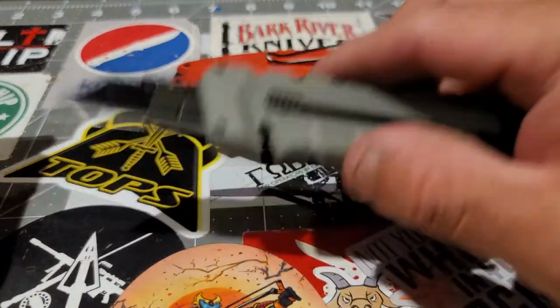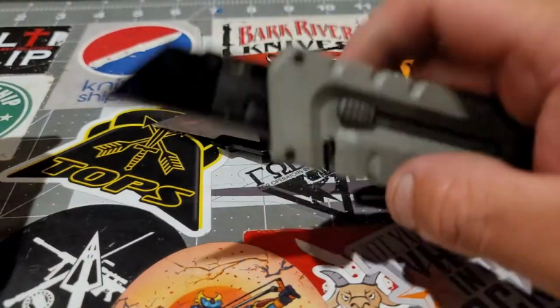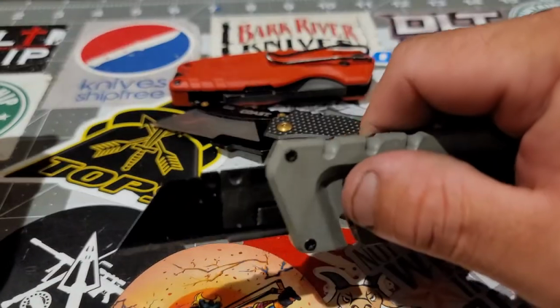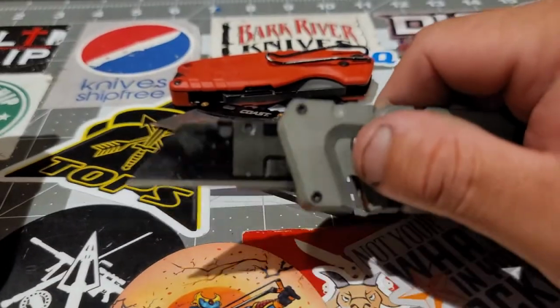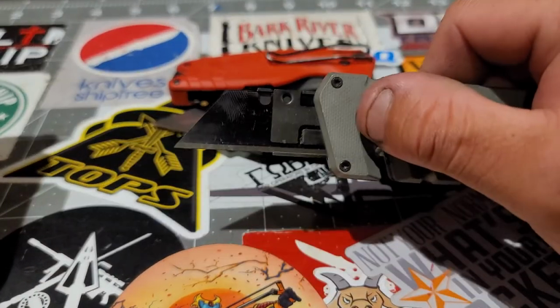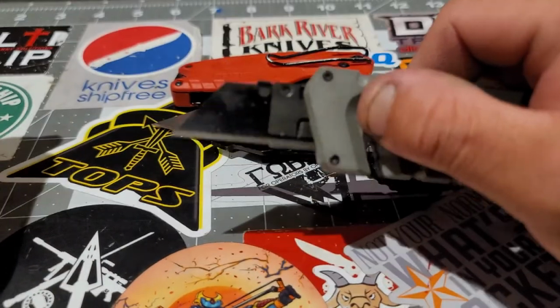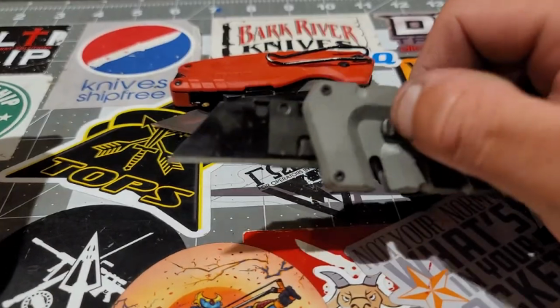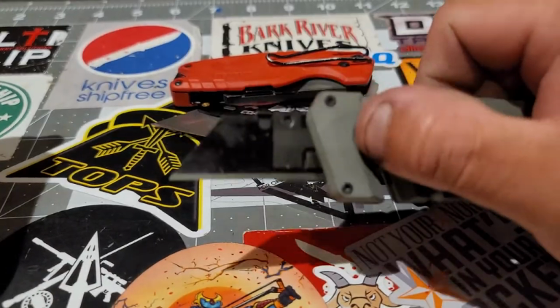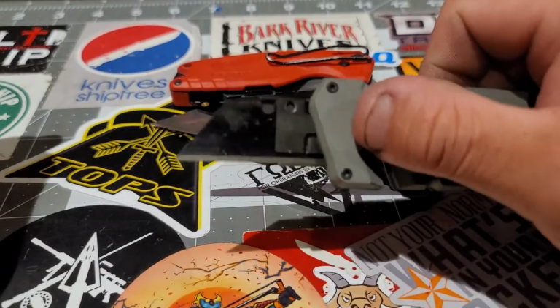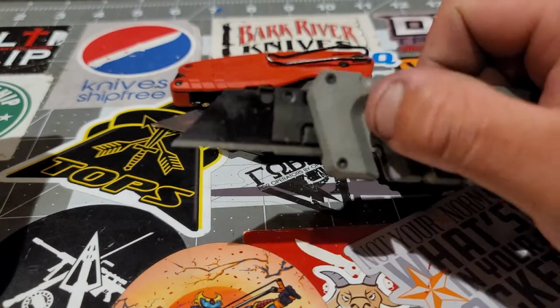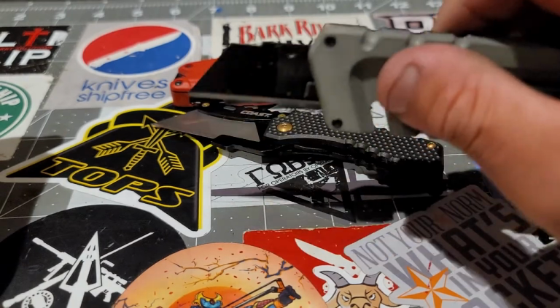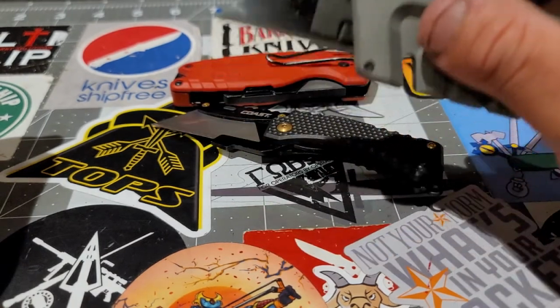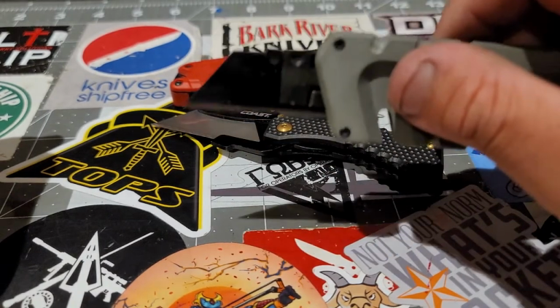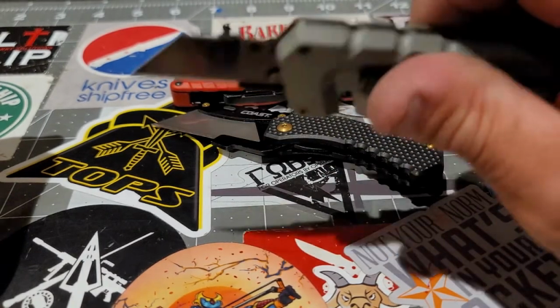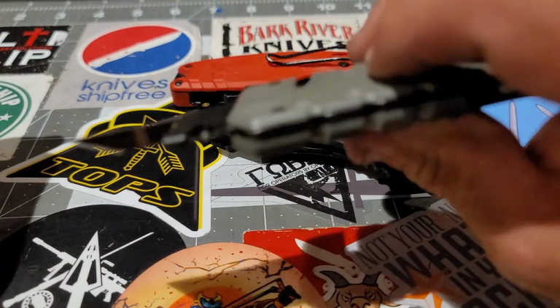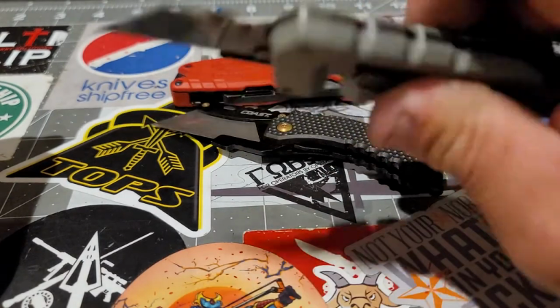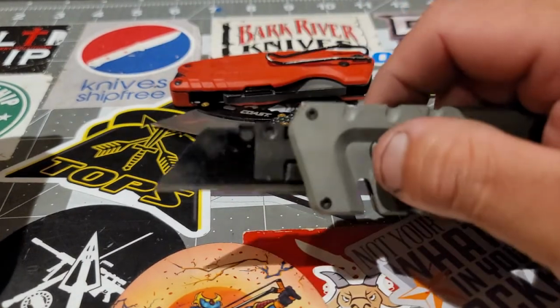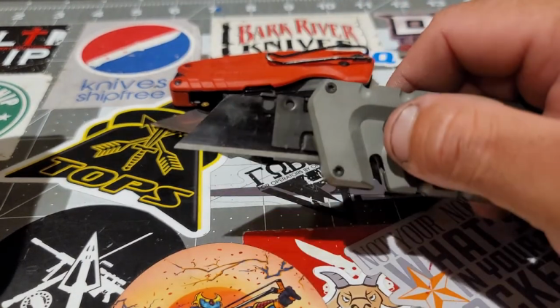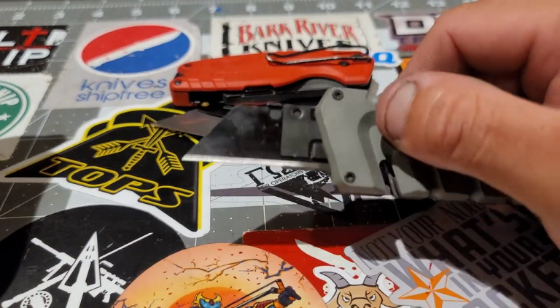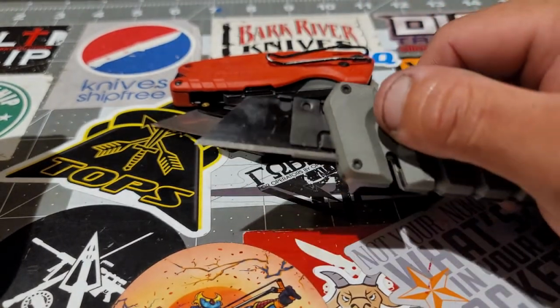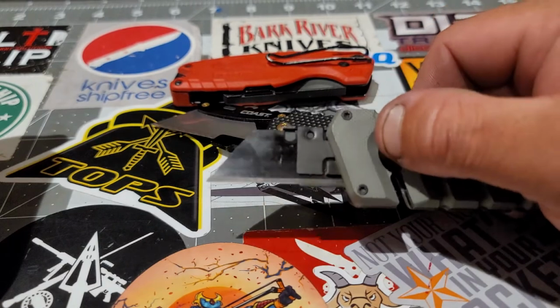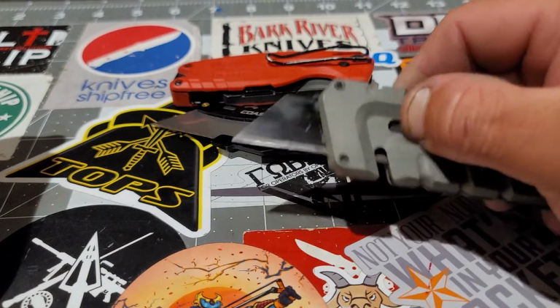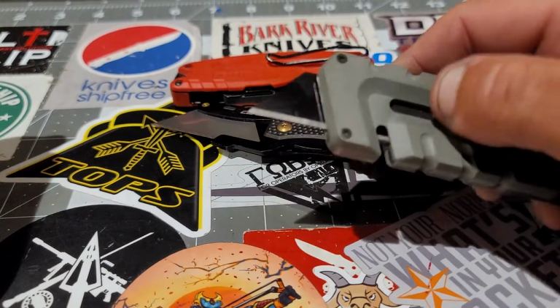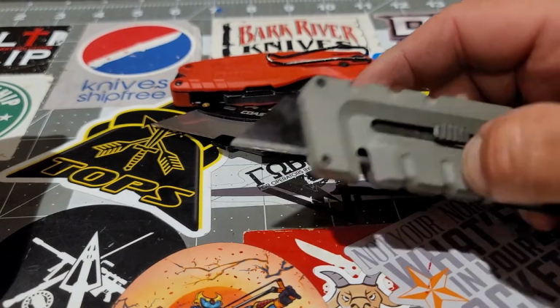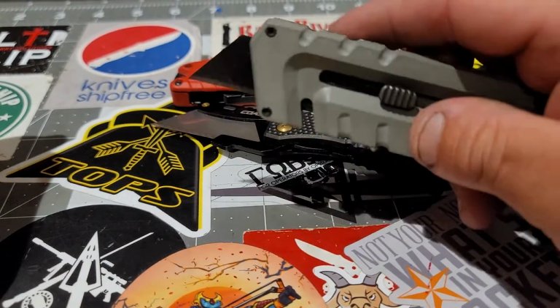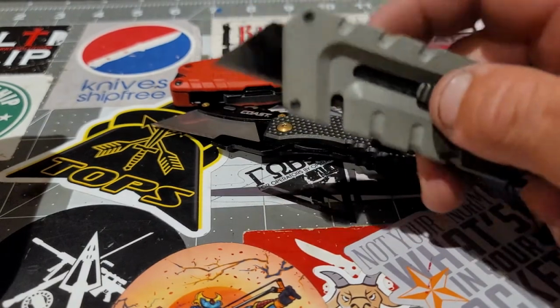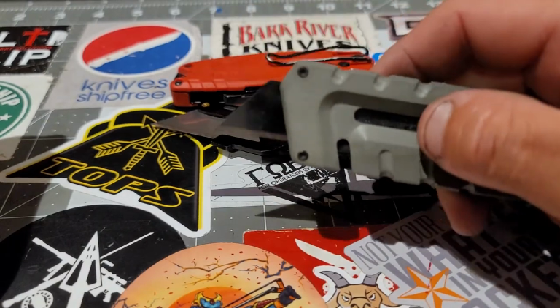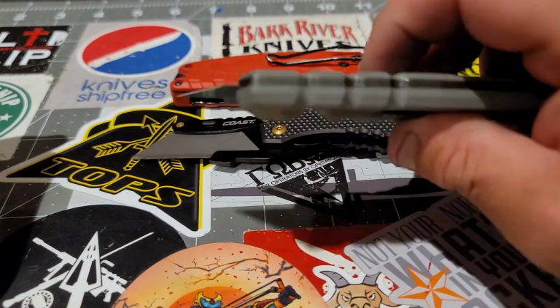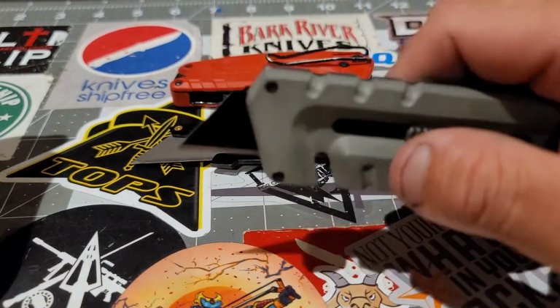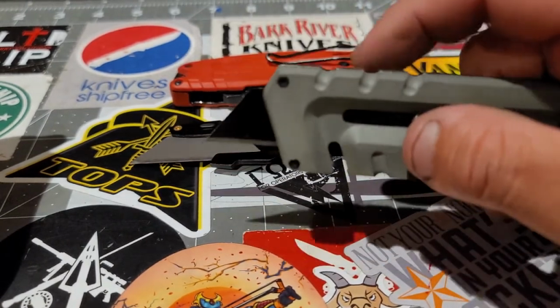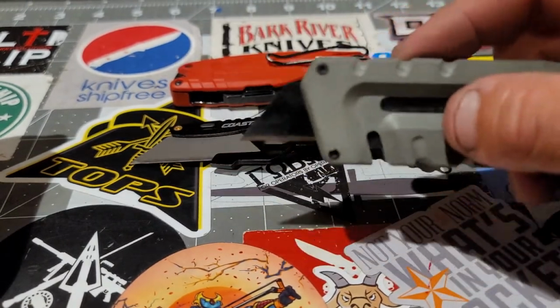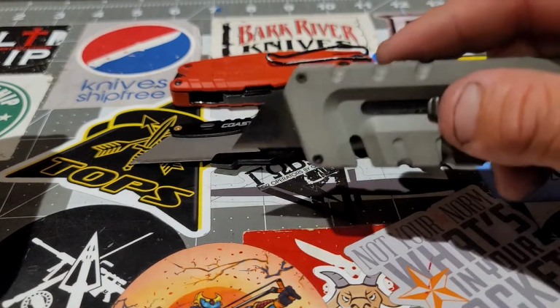Of course, this is not how you're going to use it. You can use it right here — I've used it like that a couple of times. But this is the position I use the most.